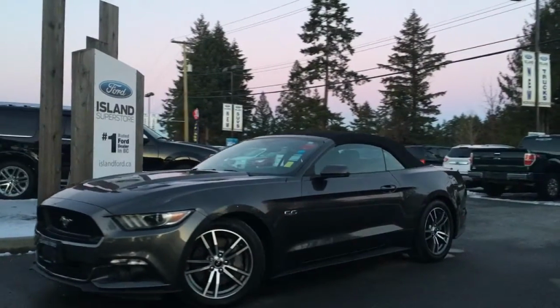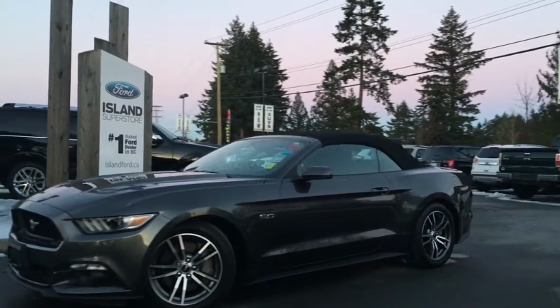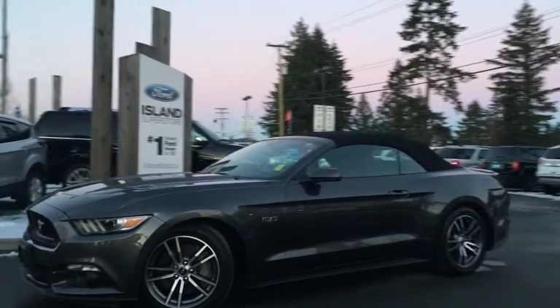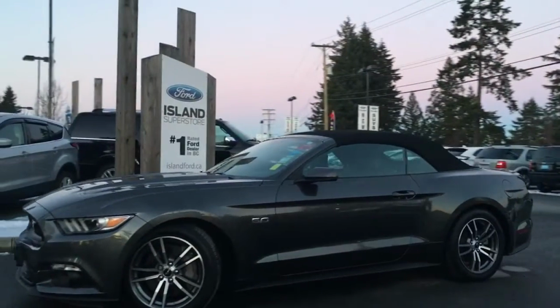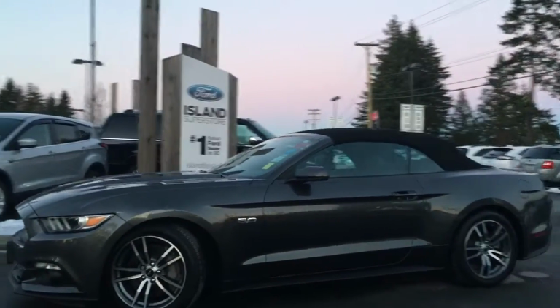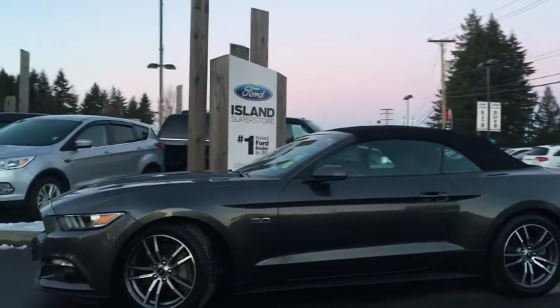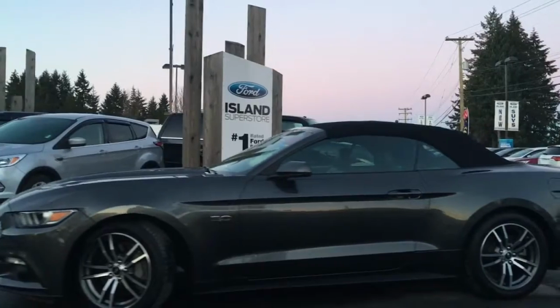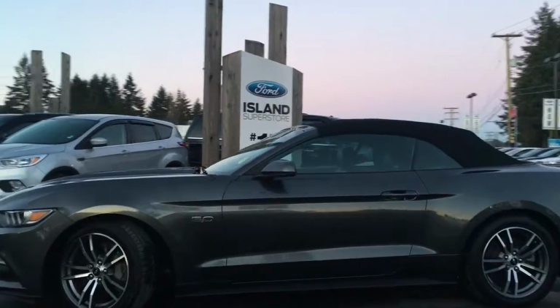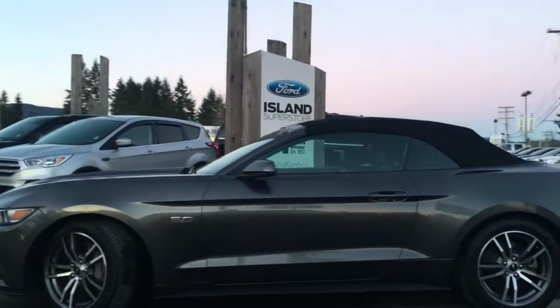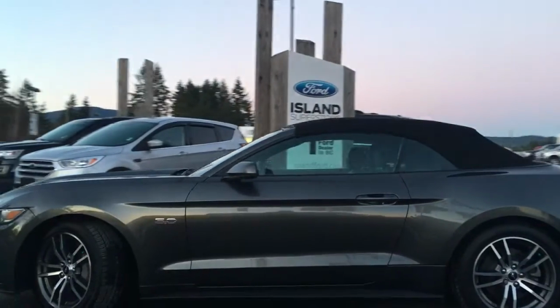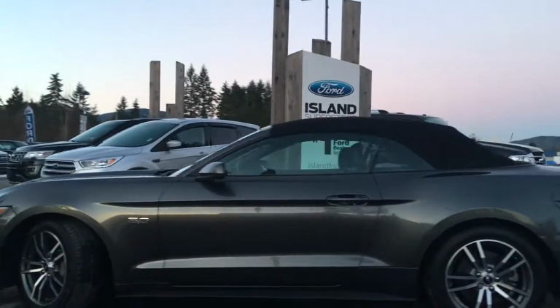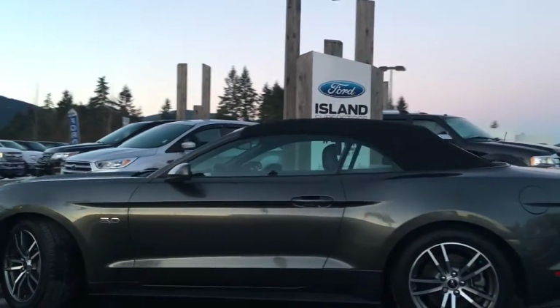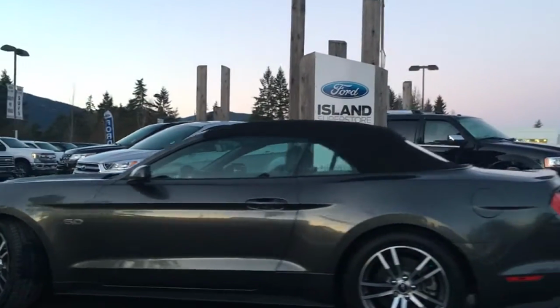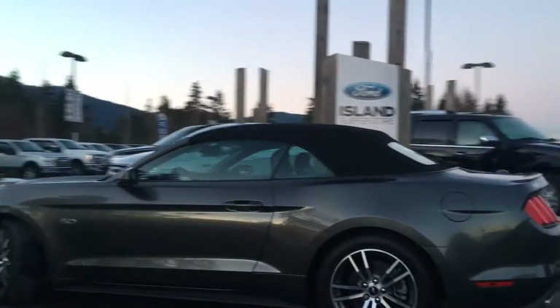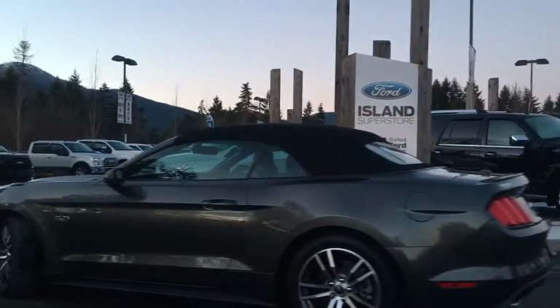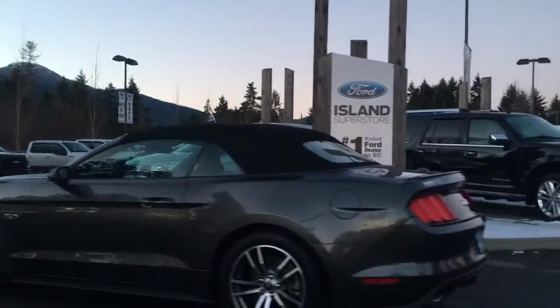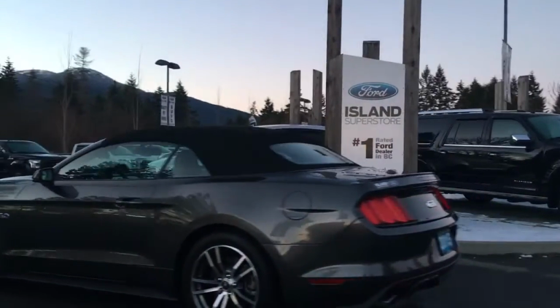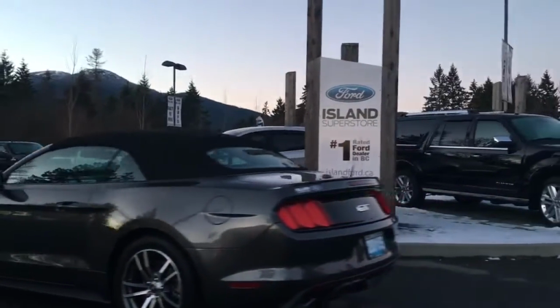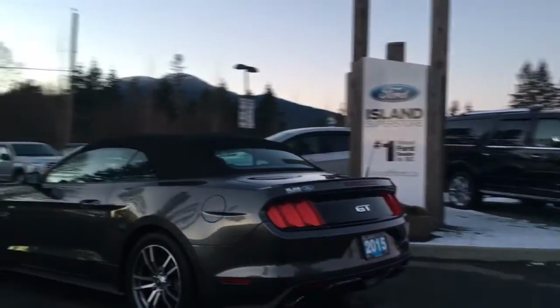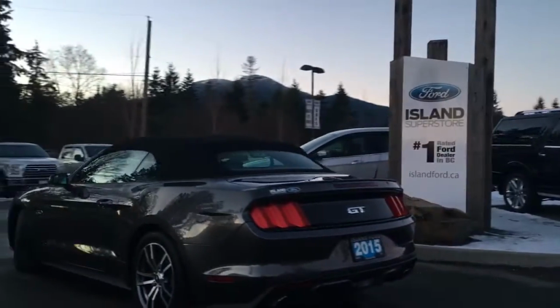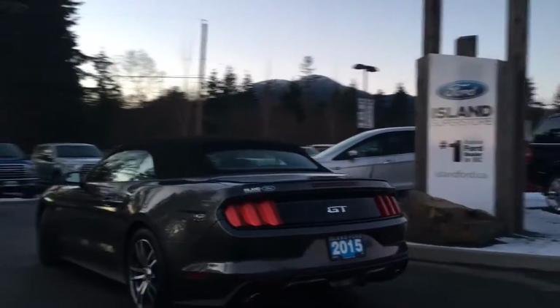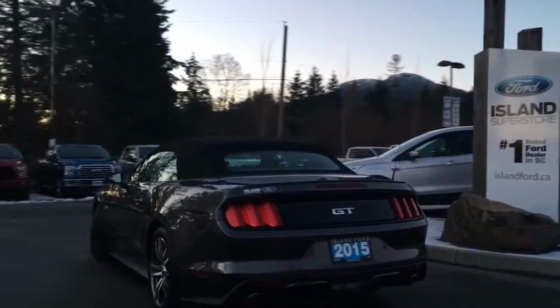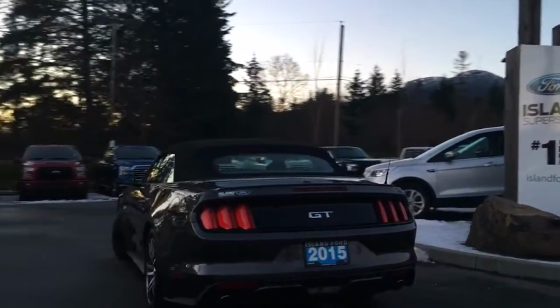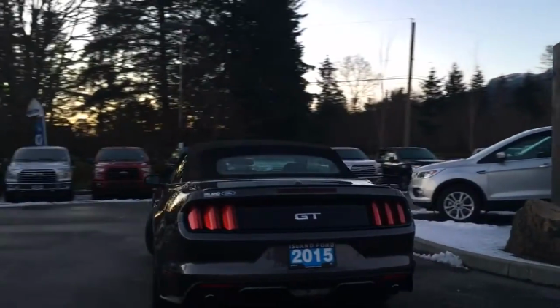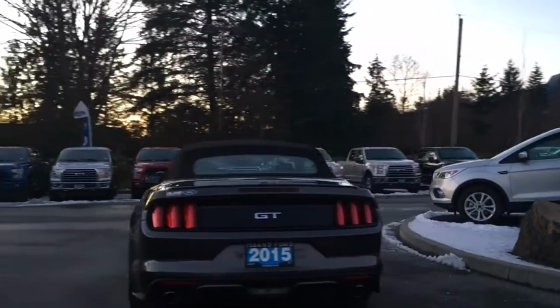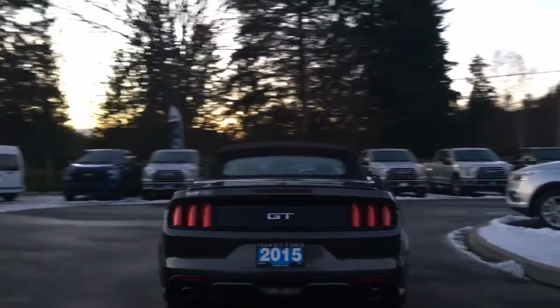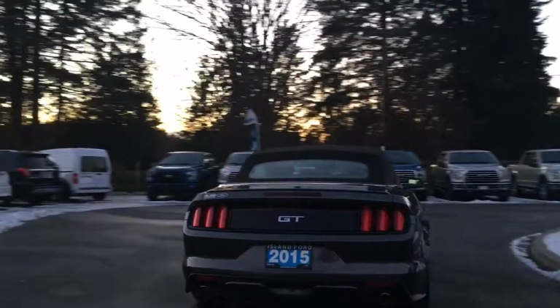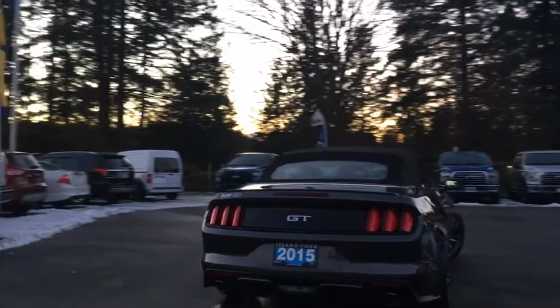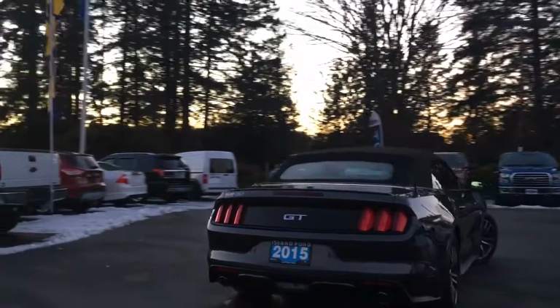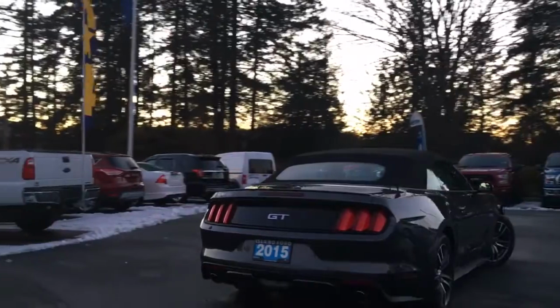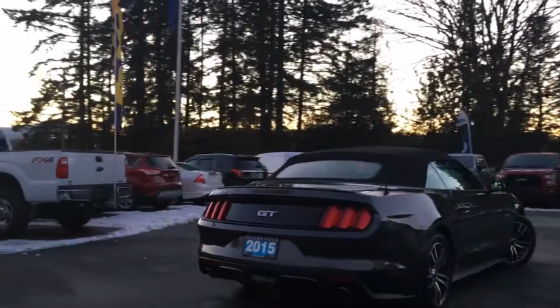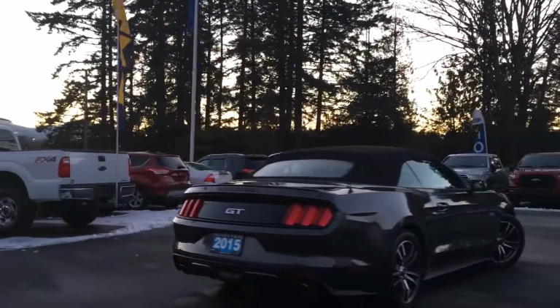Today we're looking at a 2015 Mustang GT Convertible in Magnetic Grey, with black leather interior seating for four. This has a V8 5-litre engine, and our specialists — both financial and sales — will help you get into this beauty.